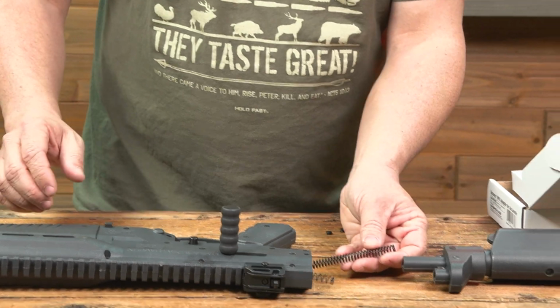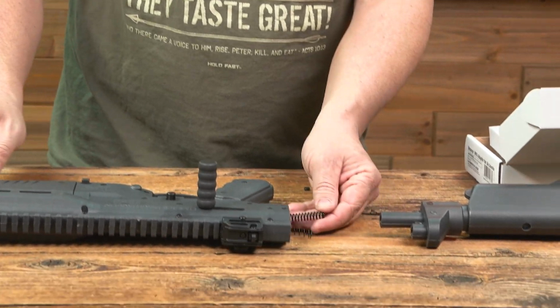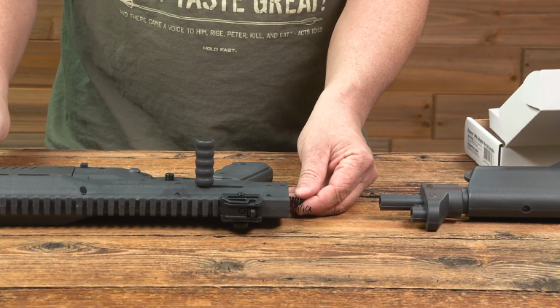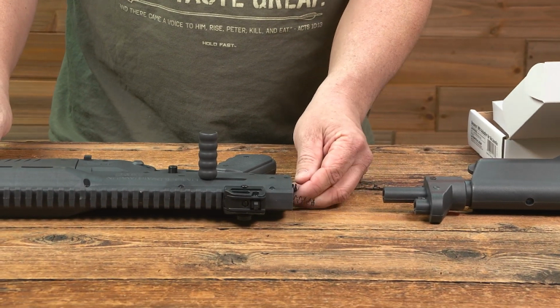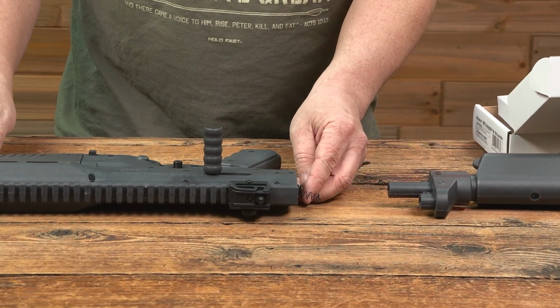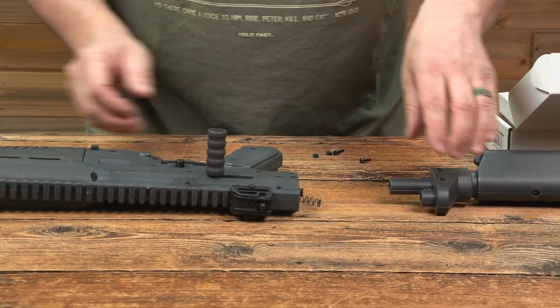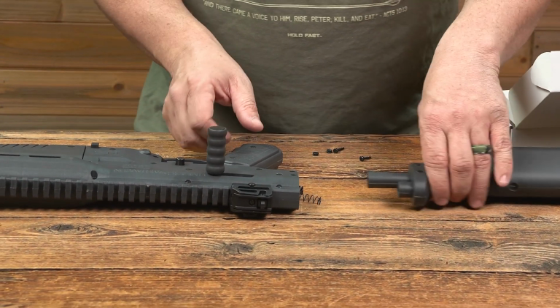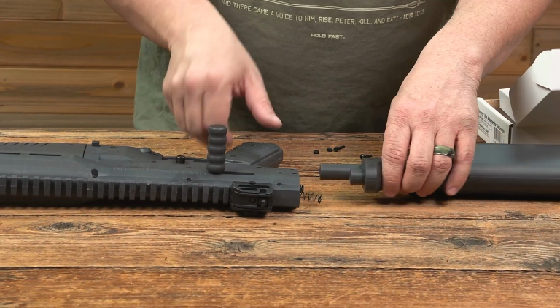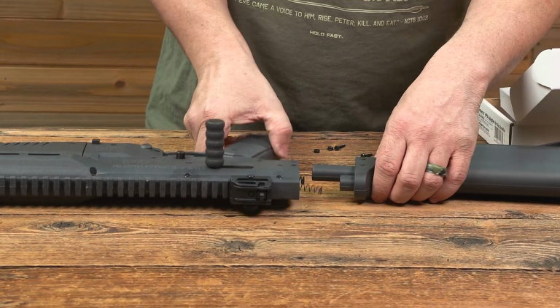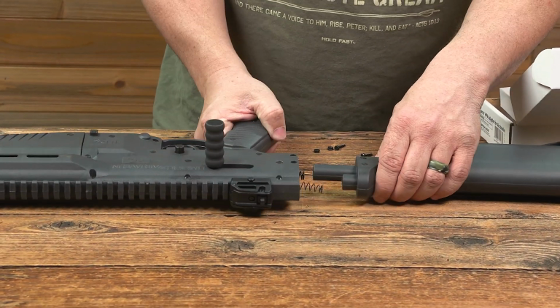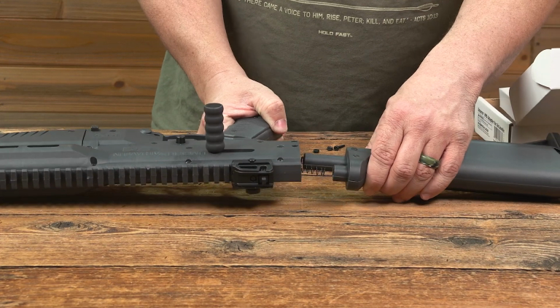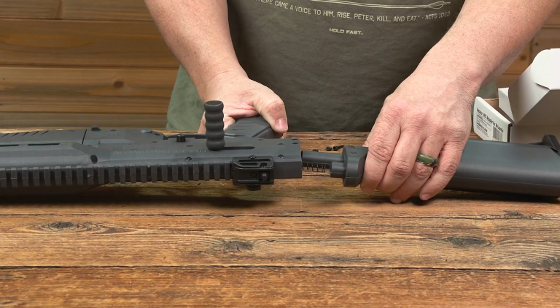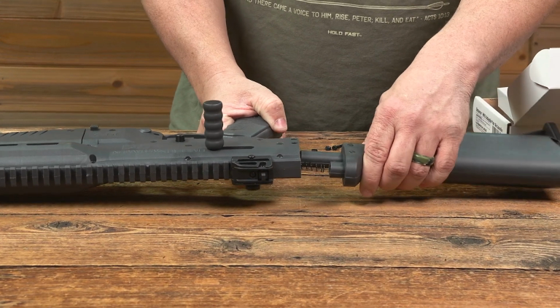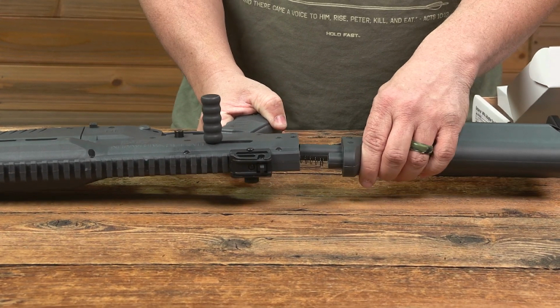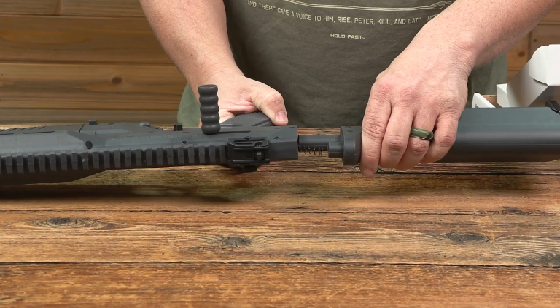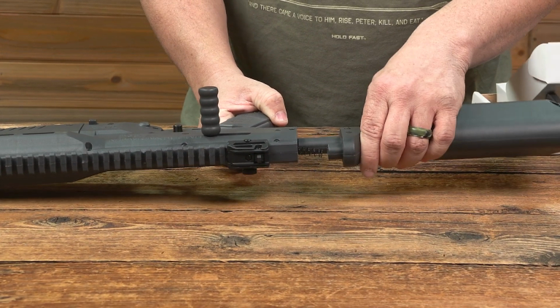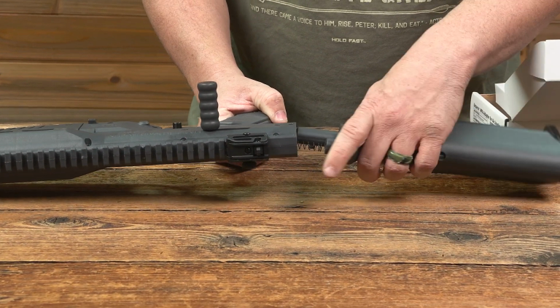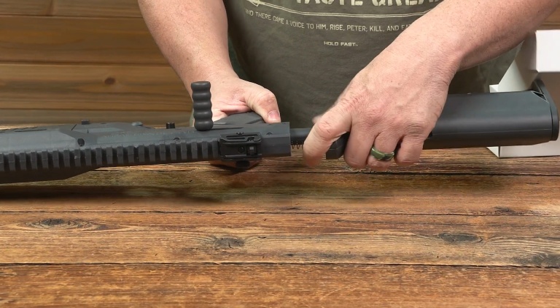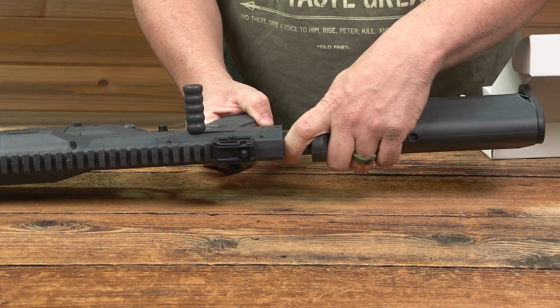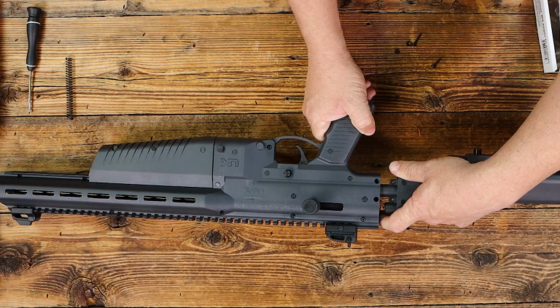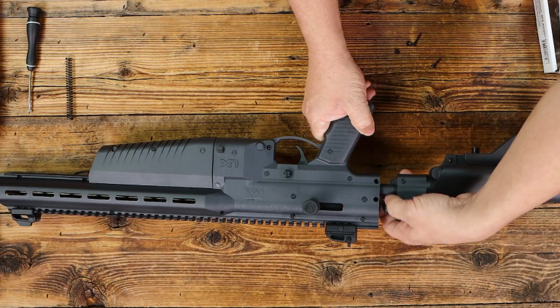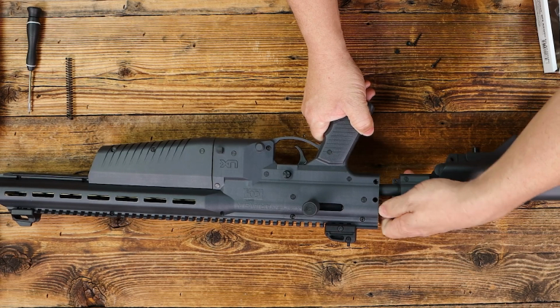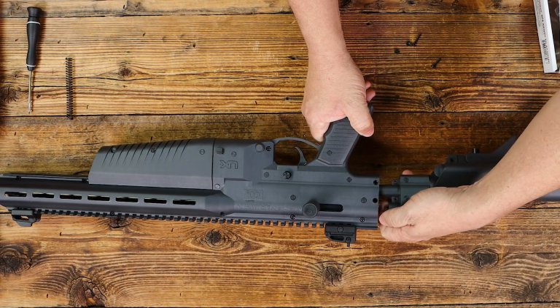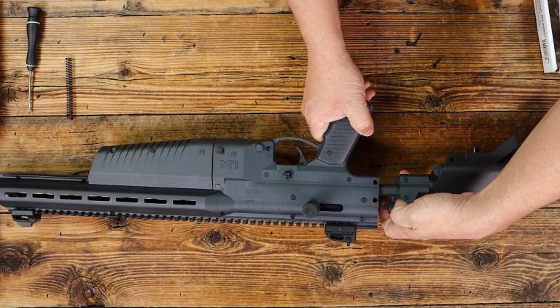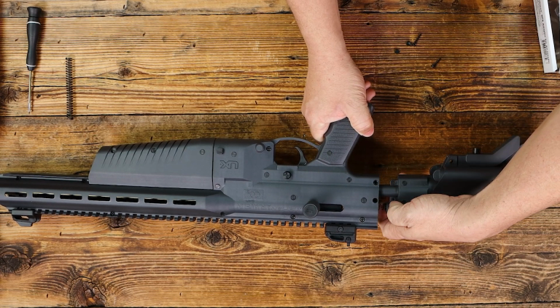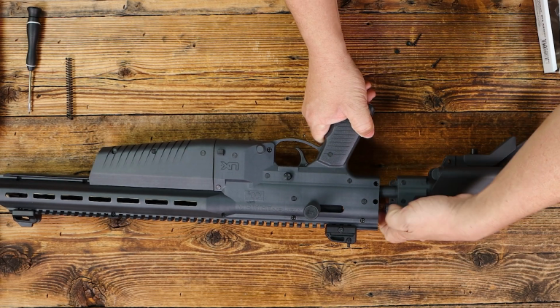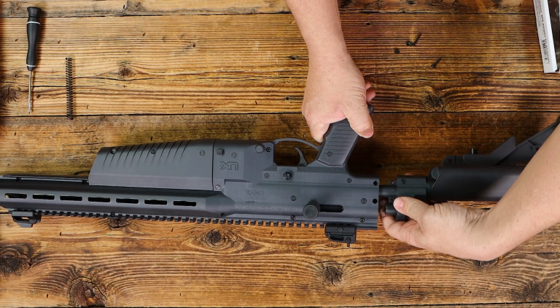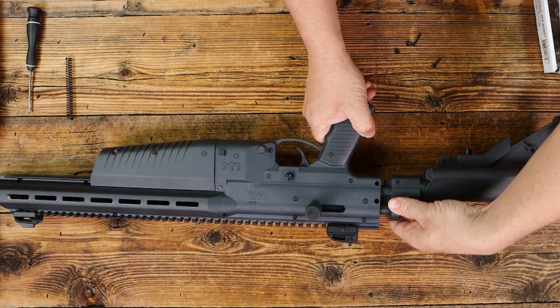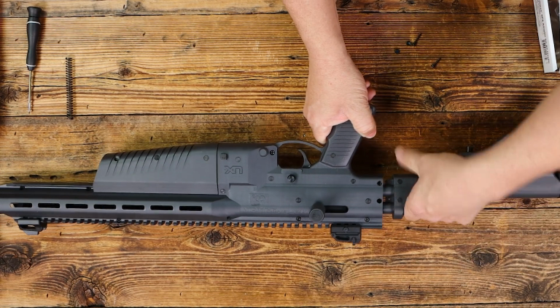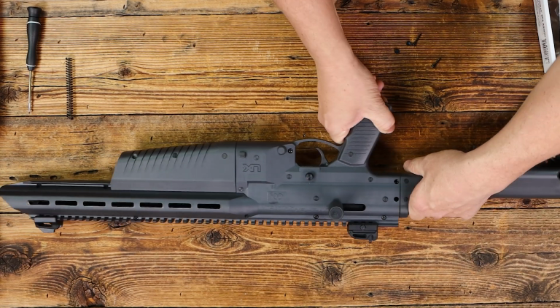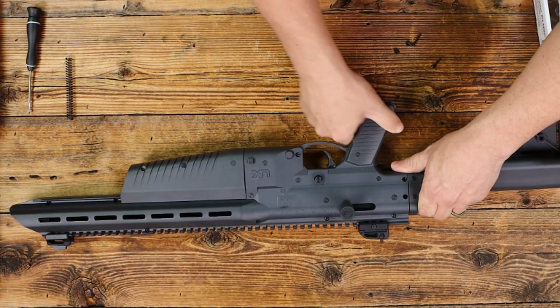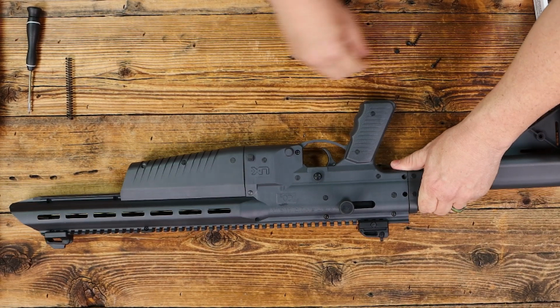Slip it in here. You'll find it slides in, and then slide both of these into the butt section of the gun. Make sure they slide into the receiver, just like that.